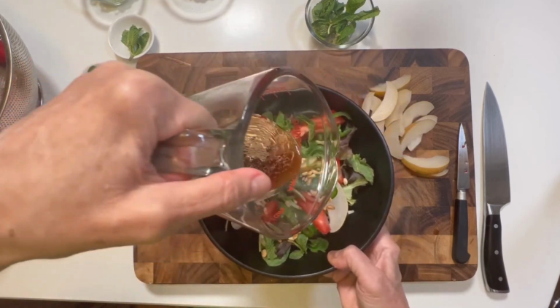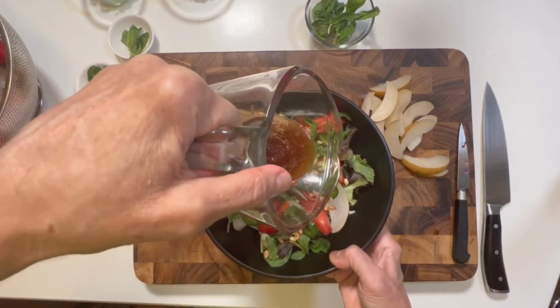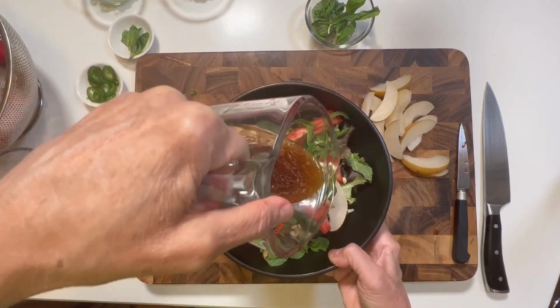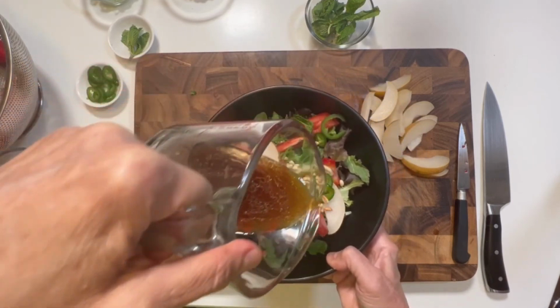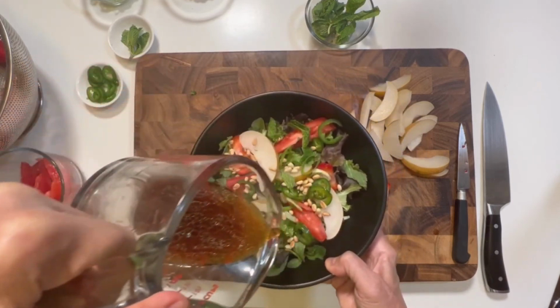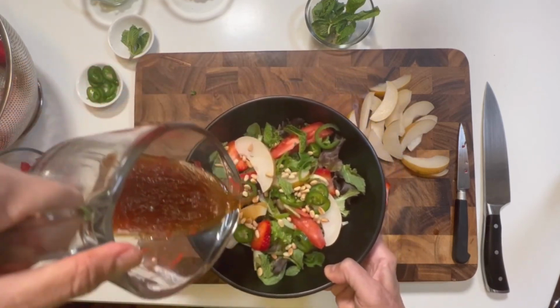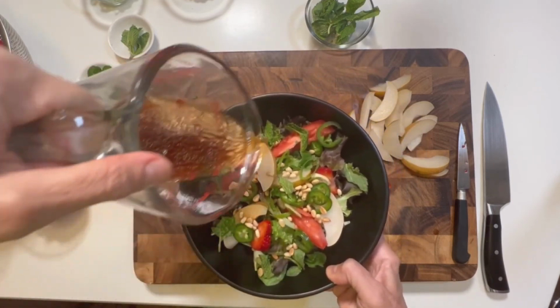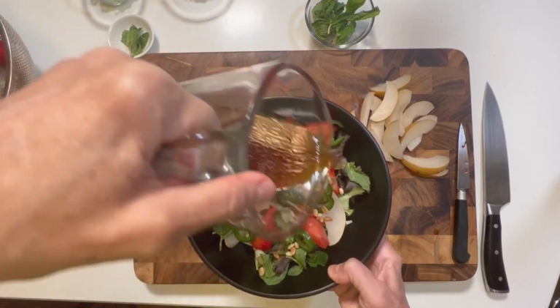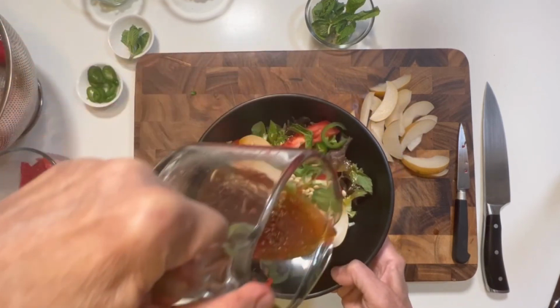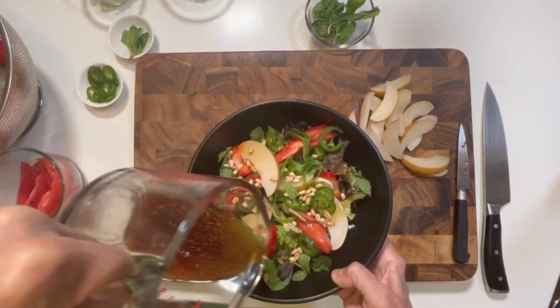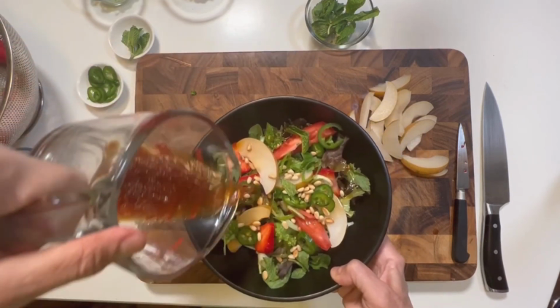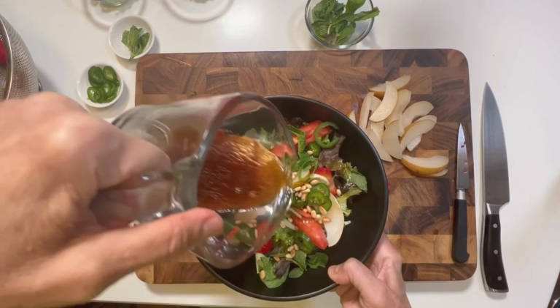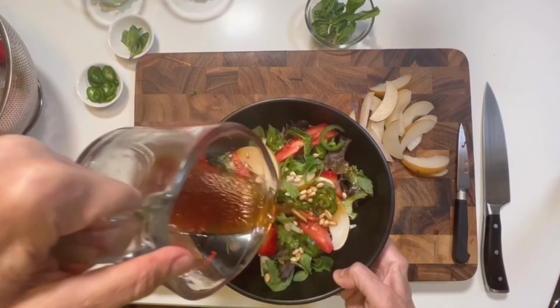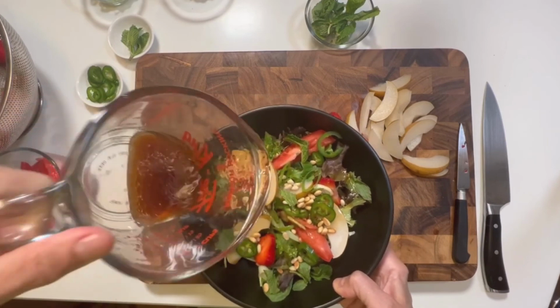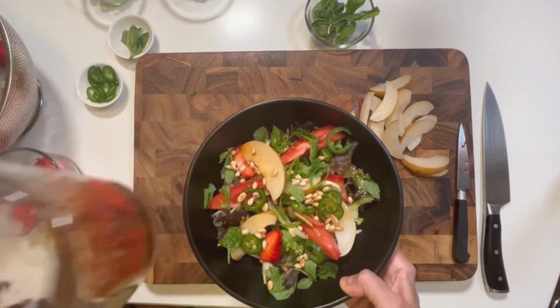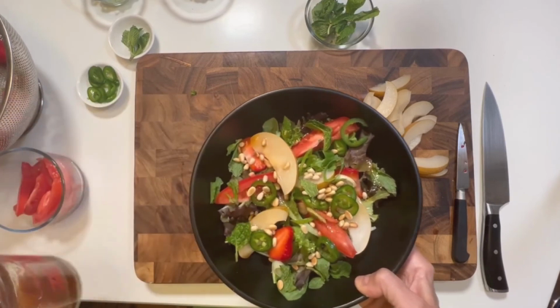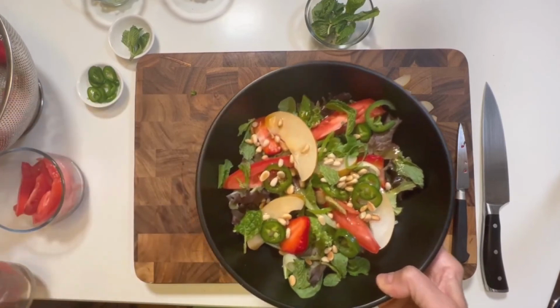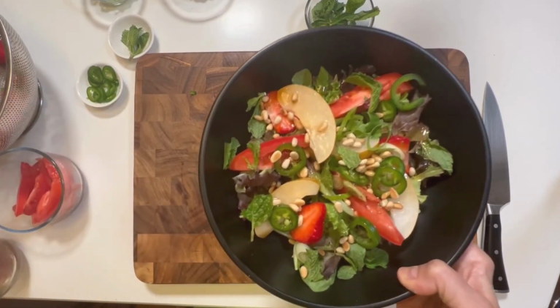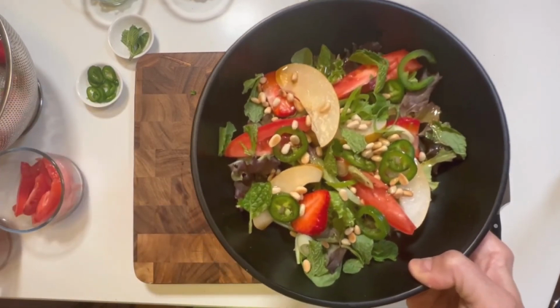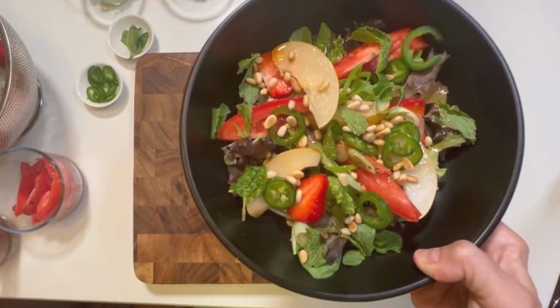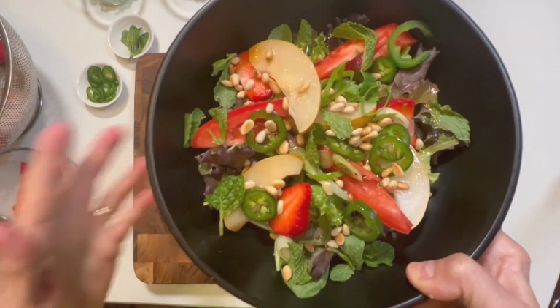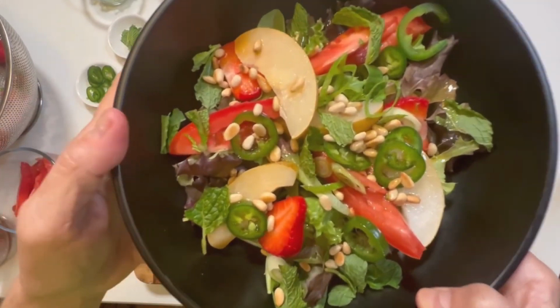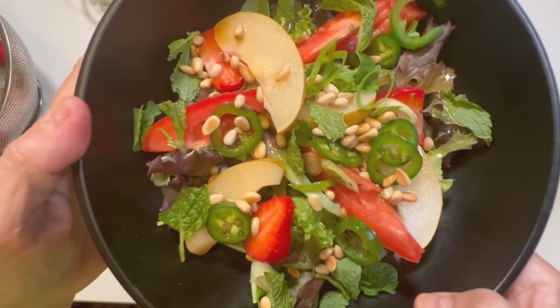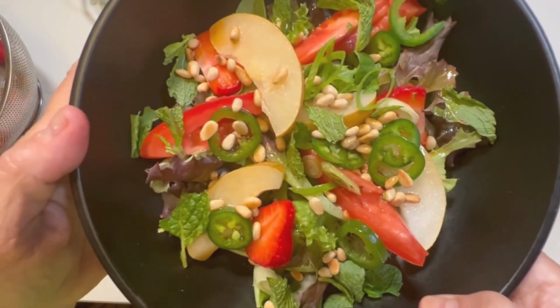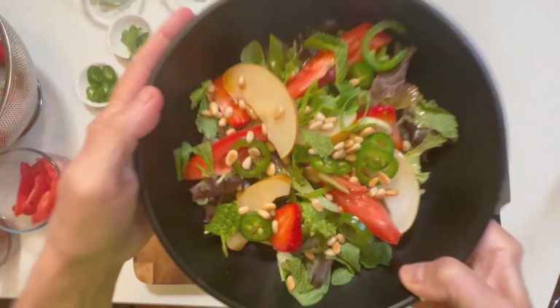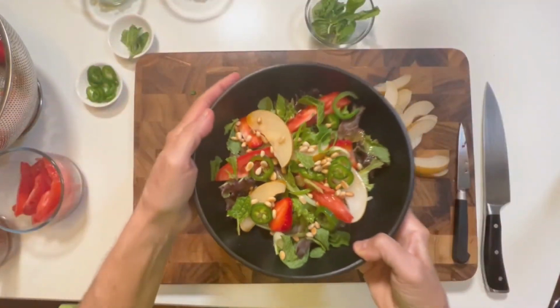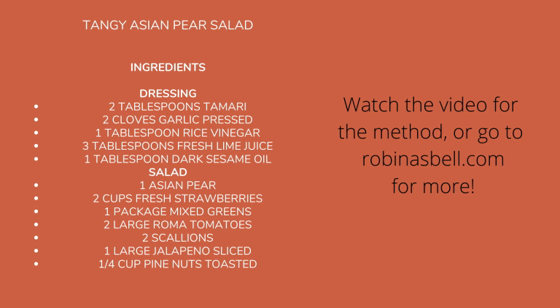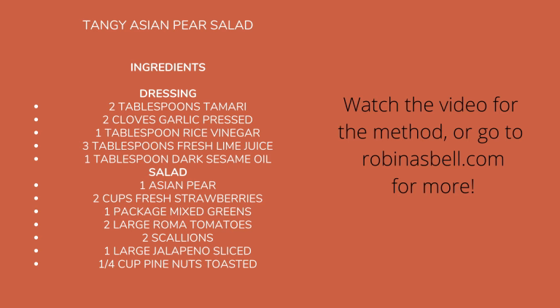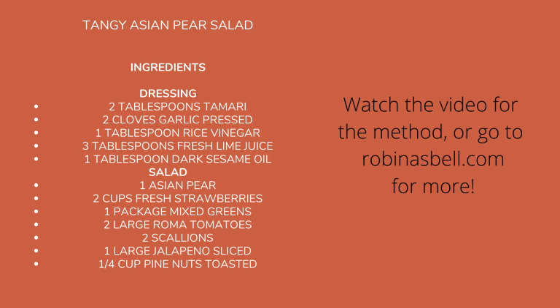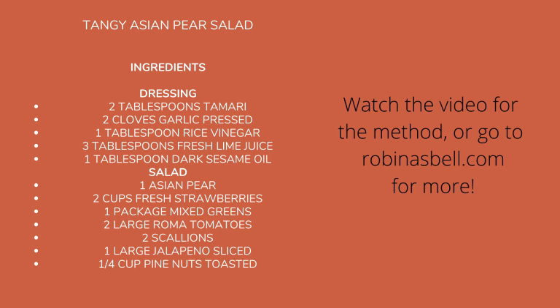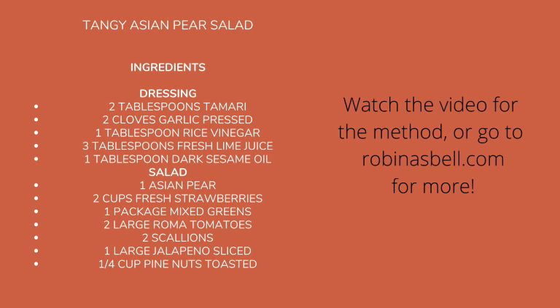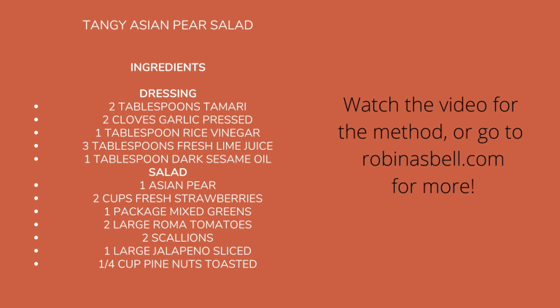So drizzle a little dressing on, and we are ready to eat this salad. Now please do subscribe to this YouTube channel, give me a like, give me a comment, and I will see you next time.